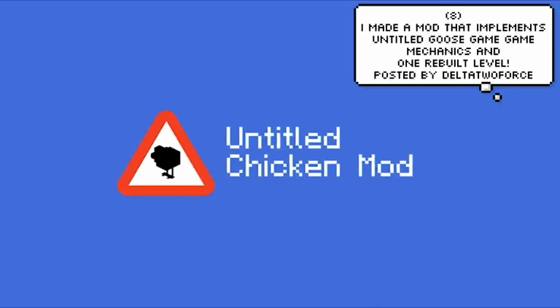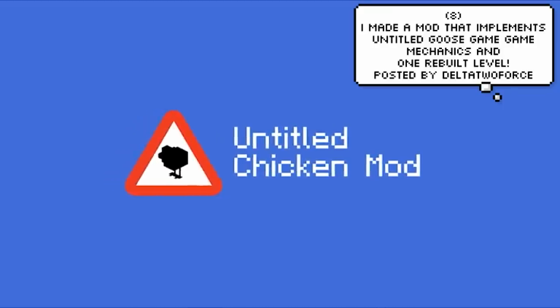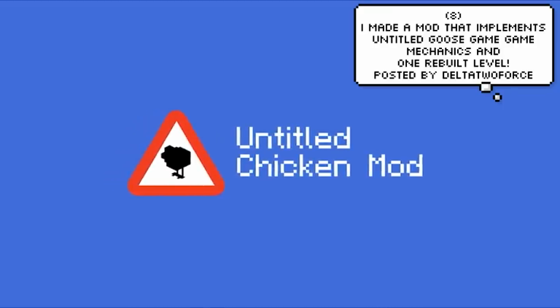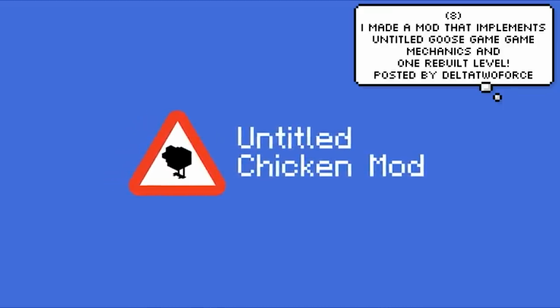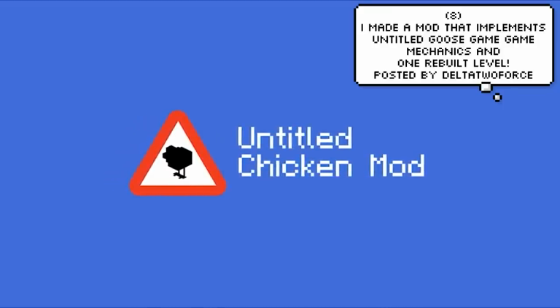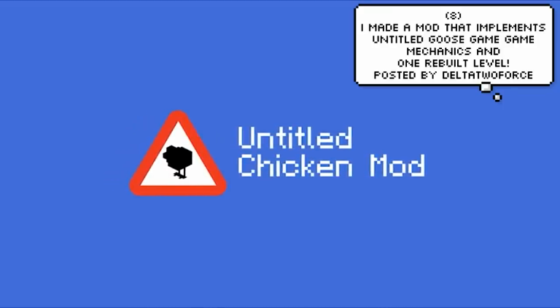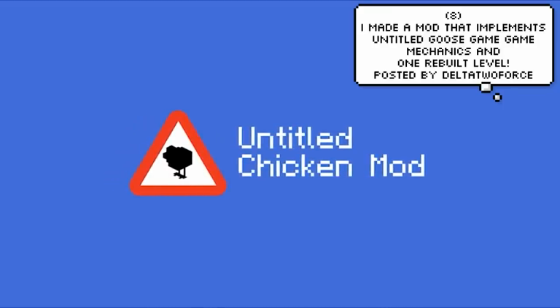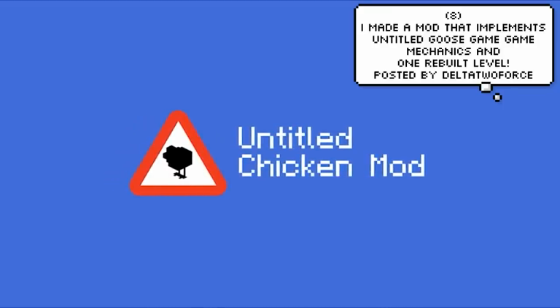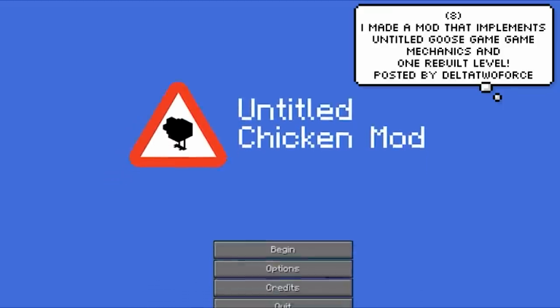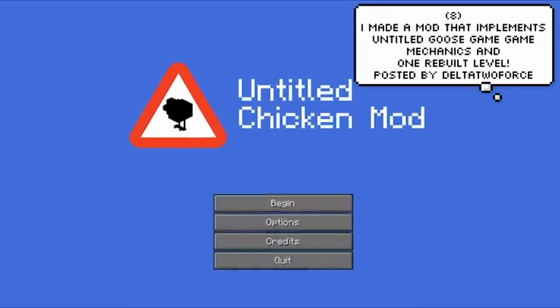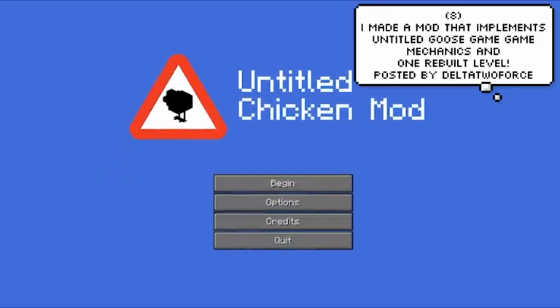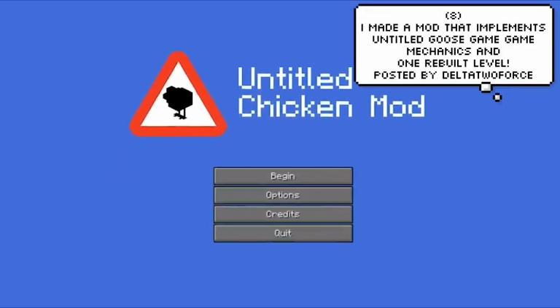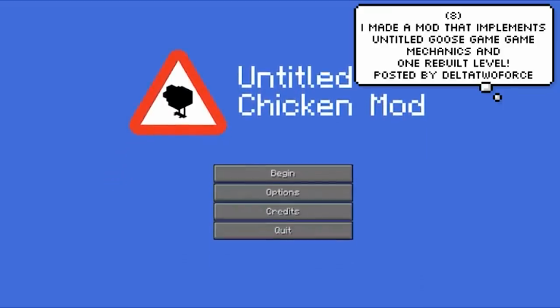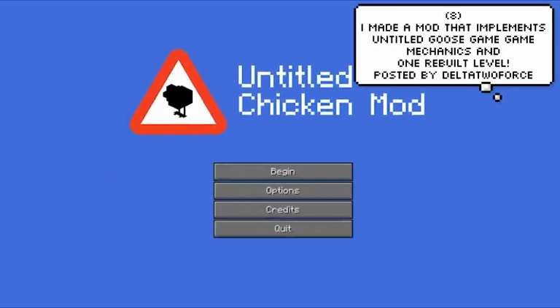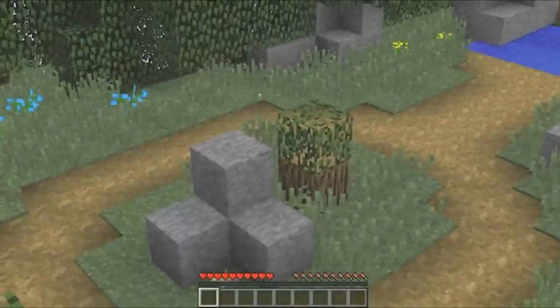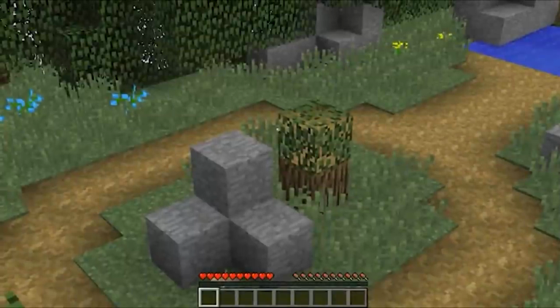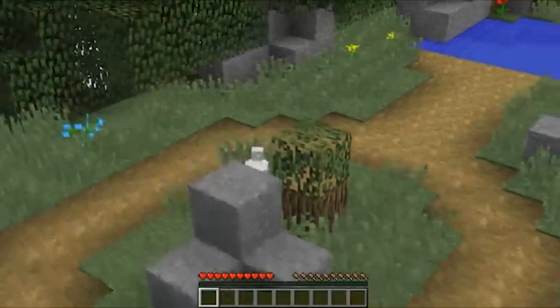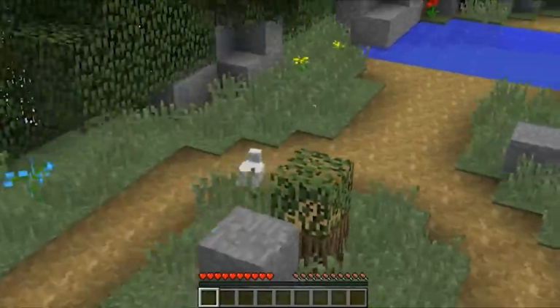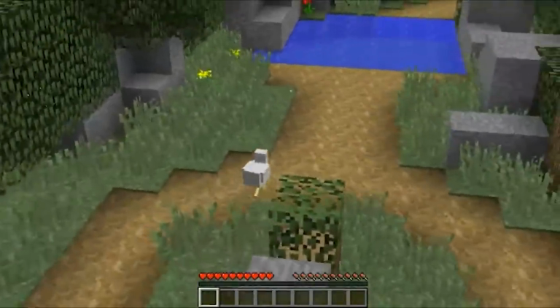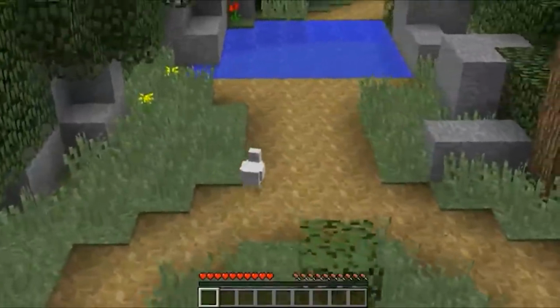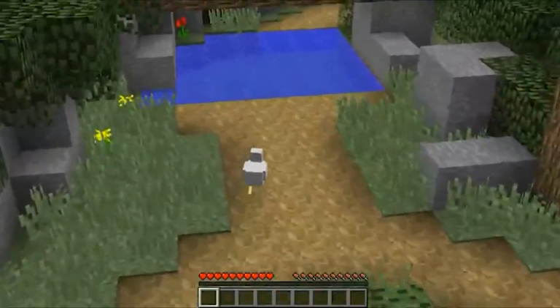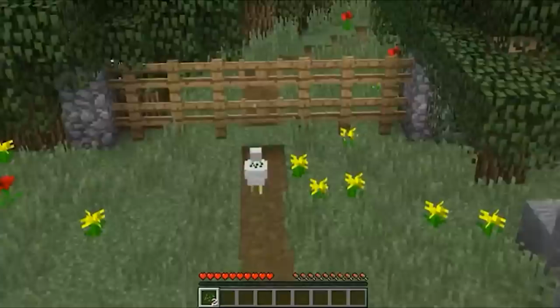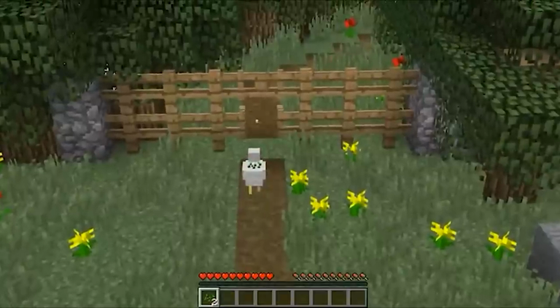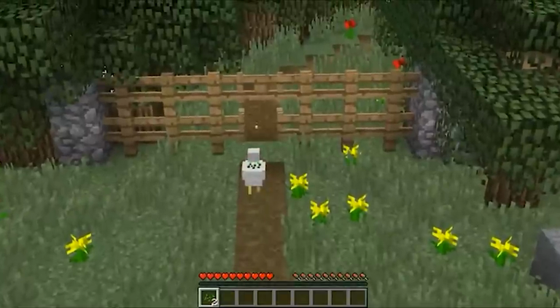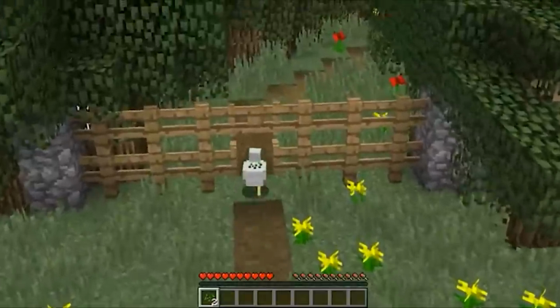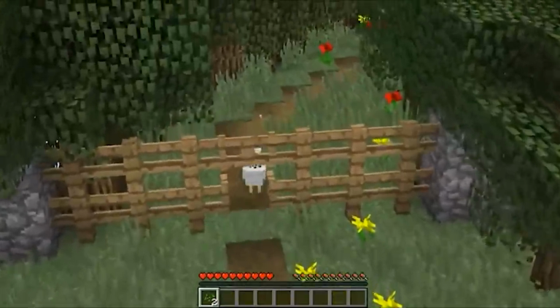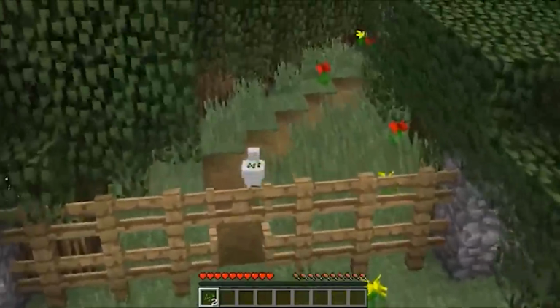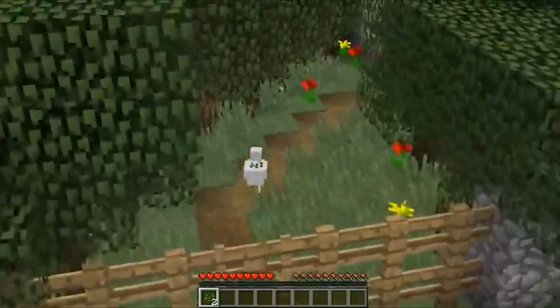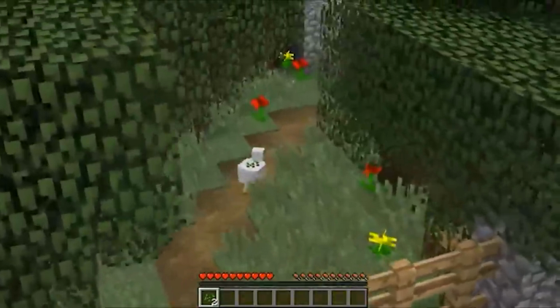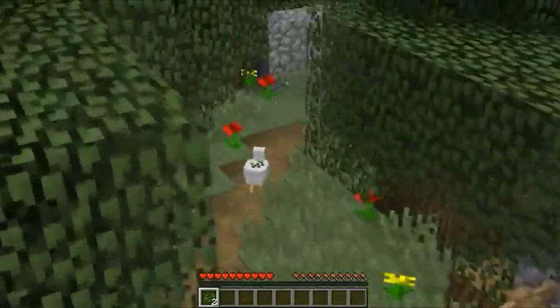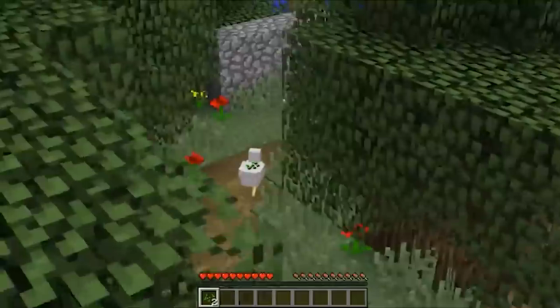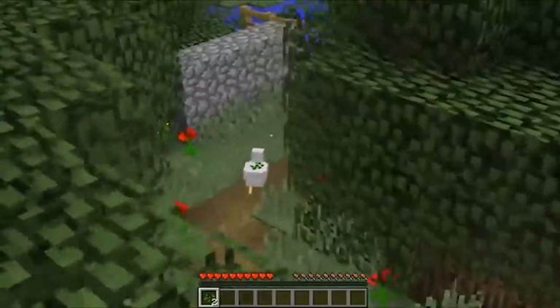Delta 2 Force made a mod that implements Untitled Goose Game mechanics, and he even rebuilt one of the levels. I'm not sure why, but watching this has just put a stupid grin on my face and I just can't get rid of it. Why is a chicken so cute?